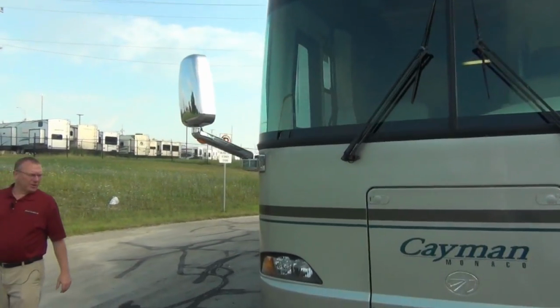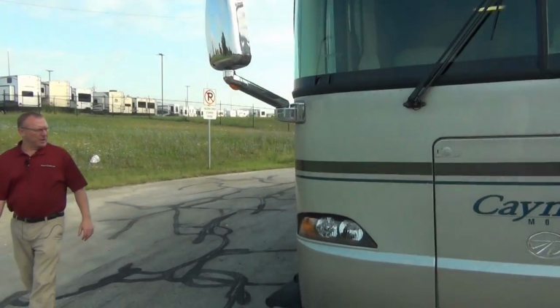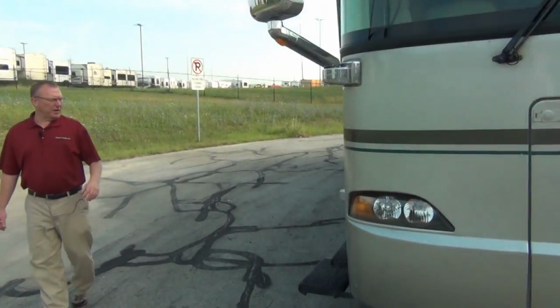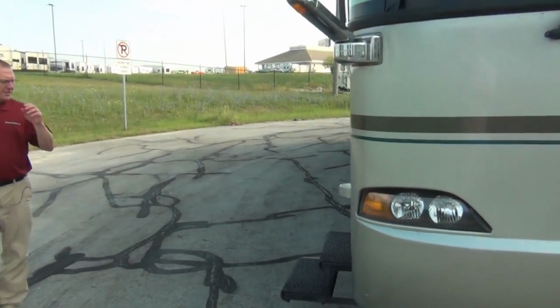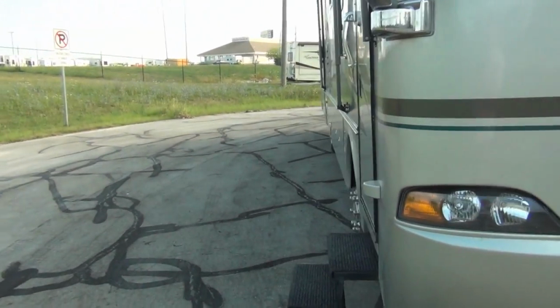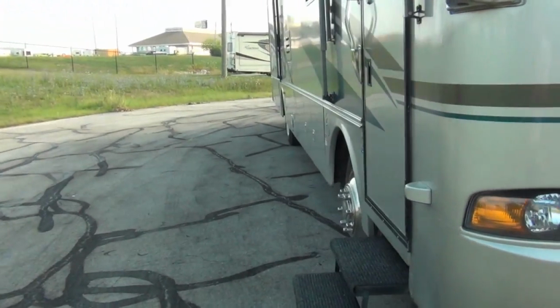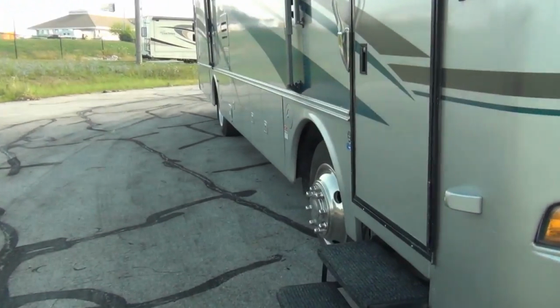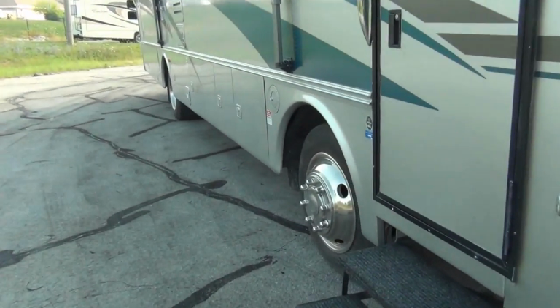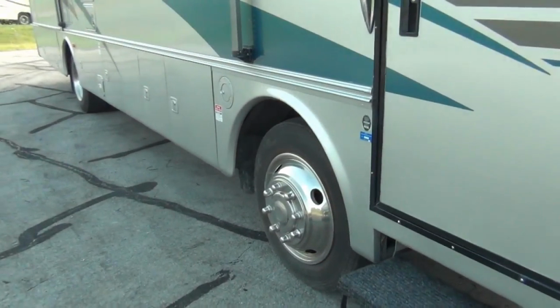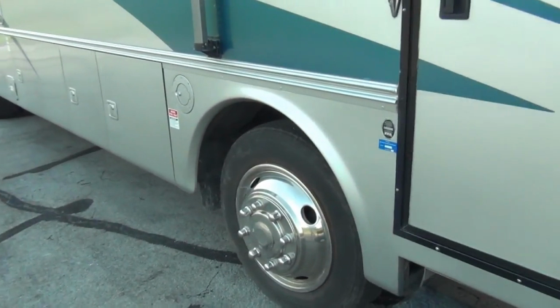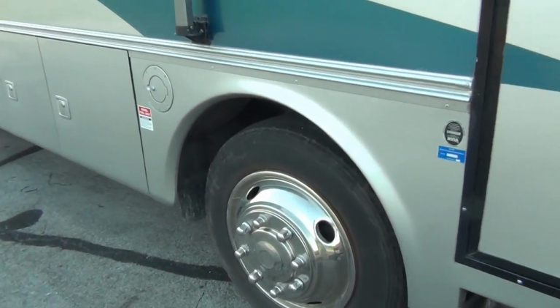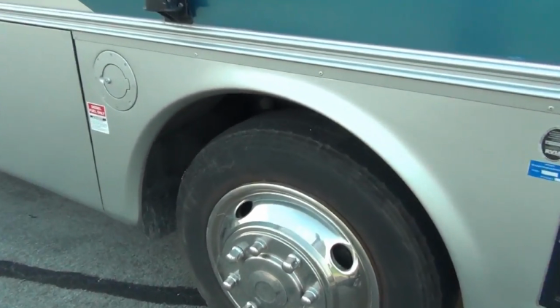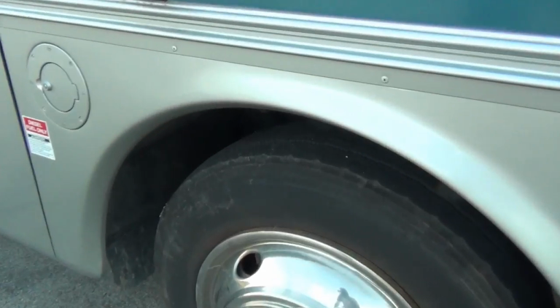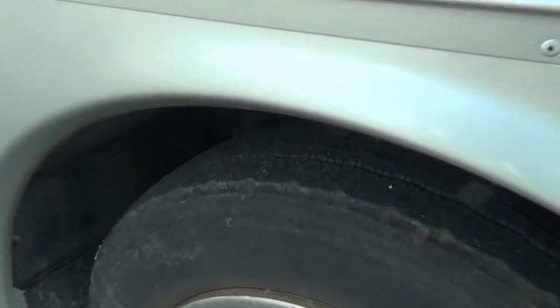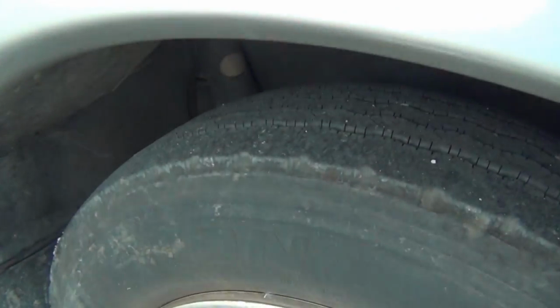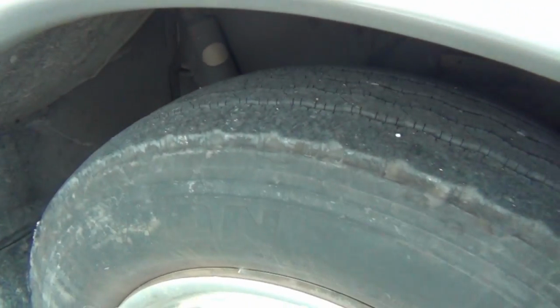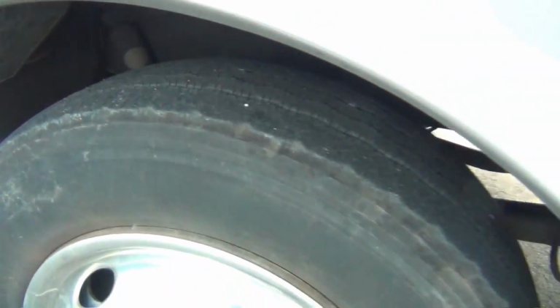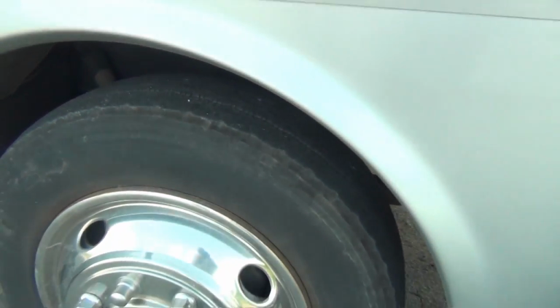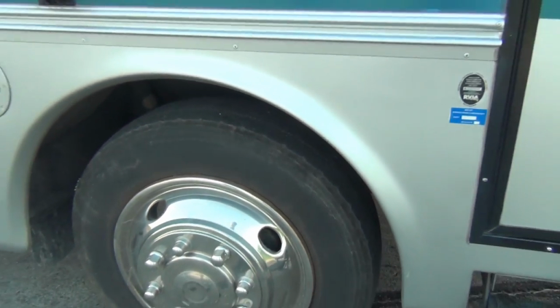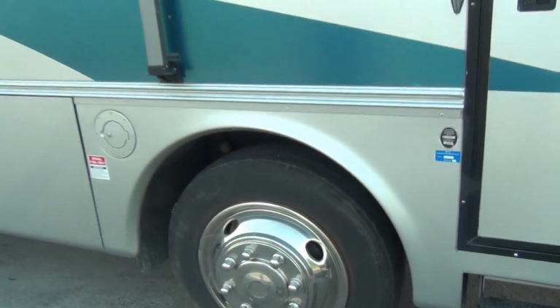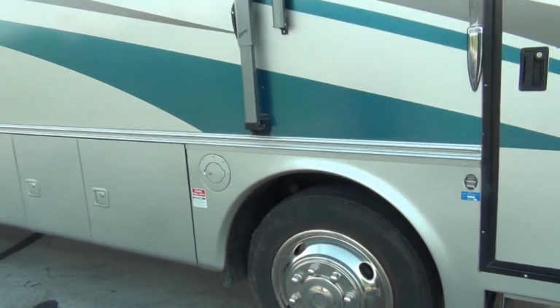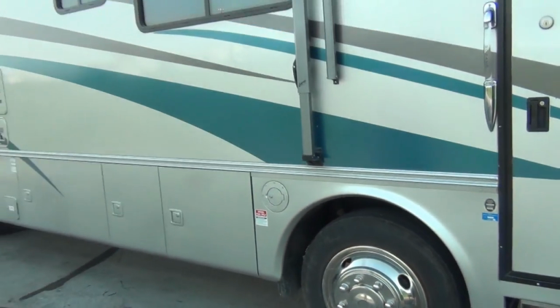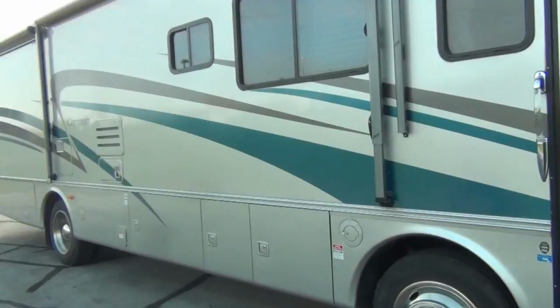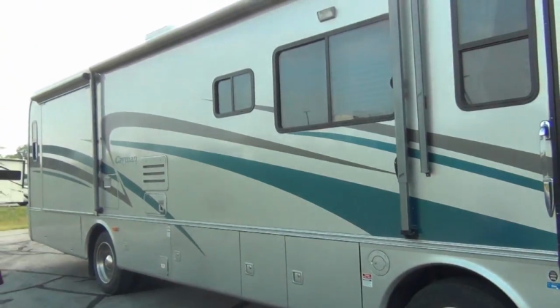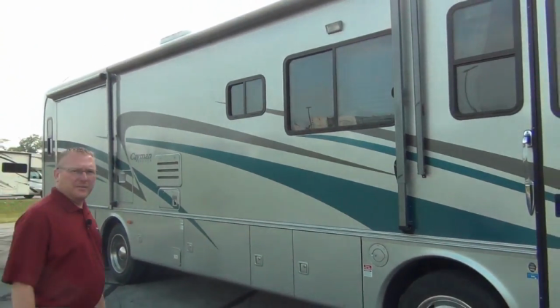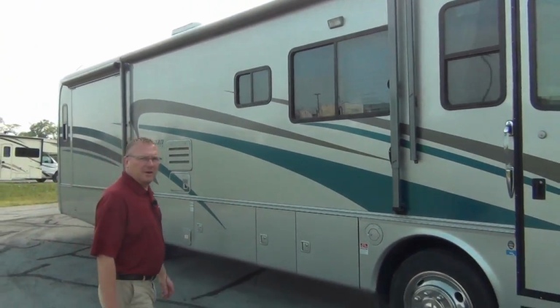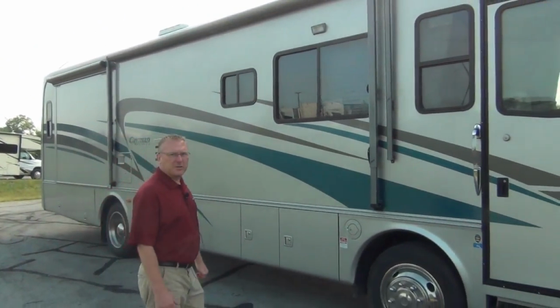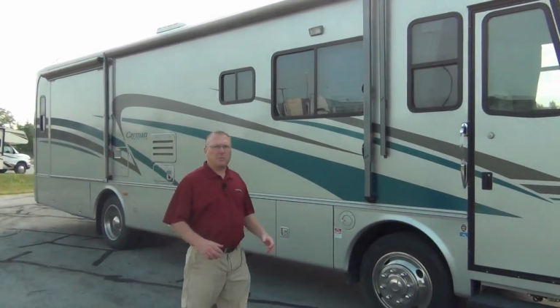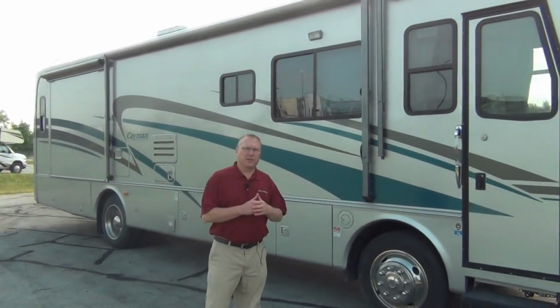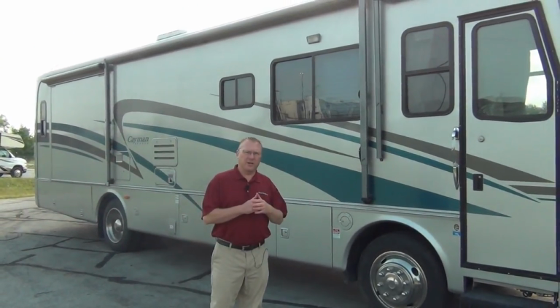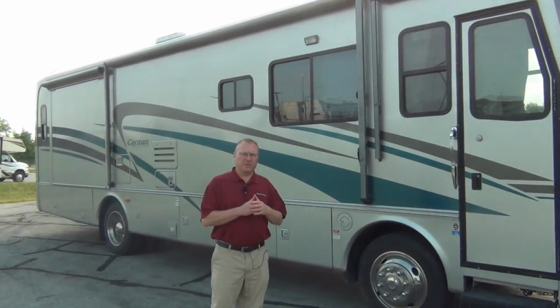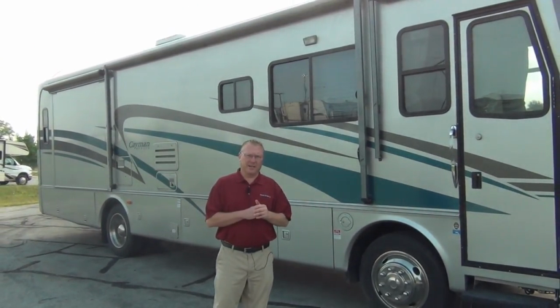I'll show you a little bit here on the outside before we go inside. Now let's go inside and take a look at how good this thing looks on the interior.